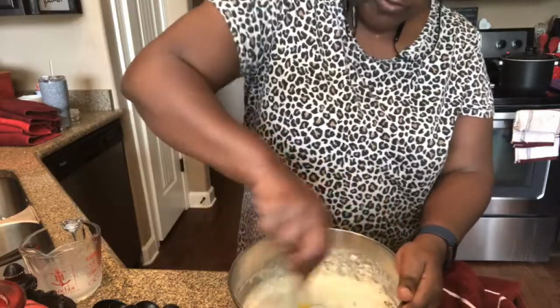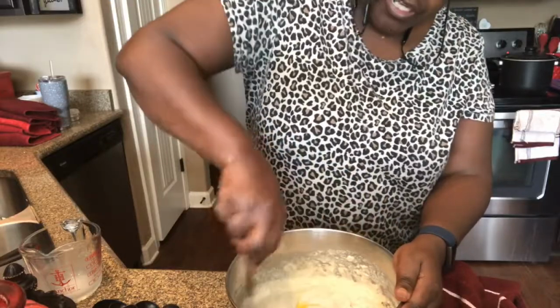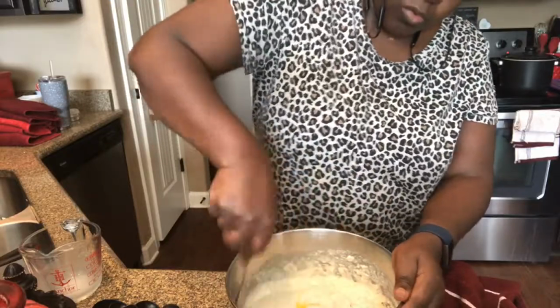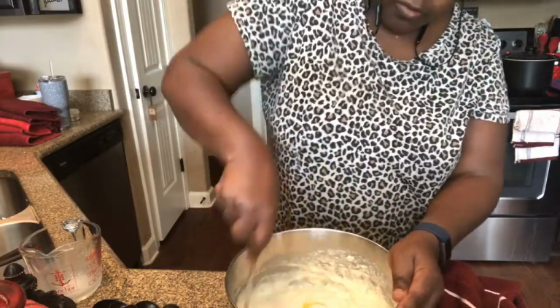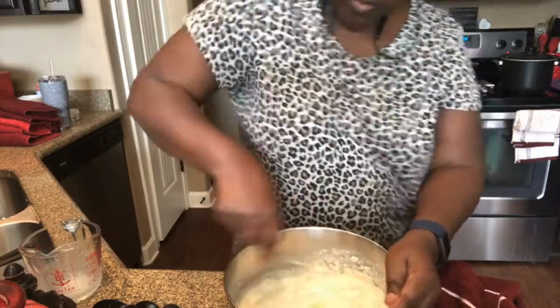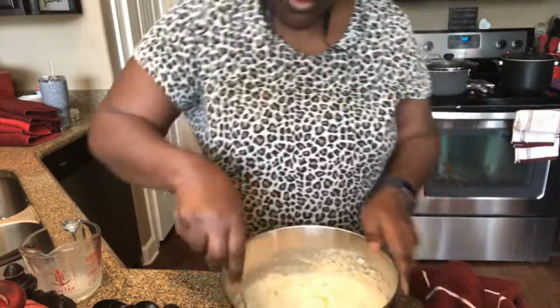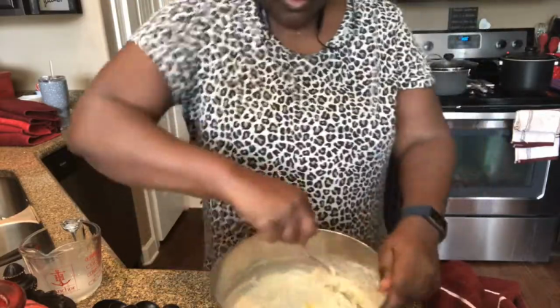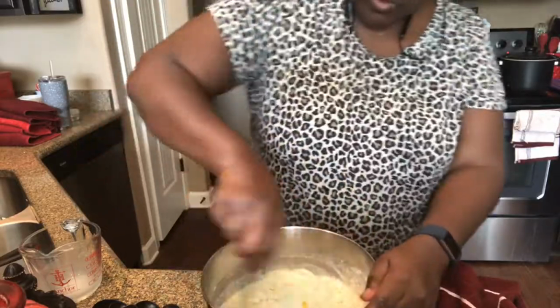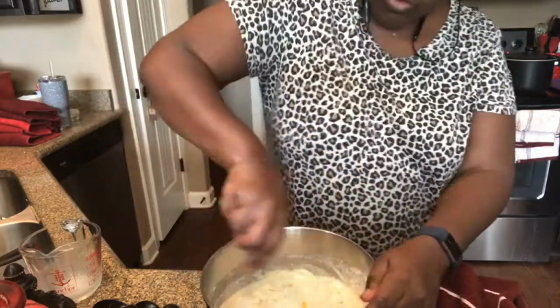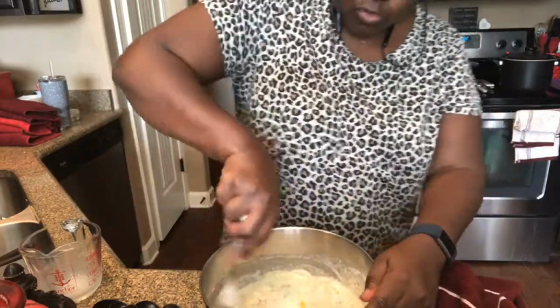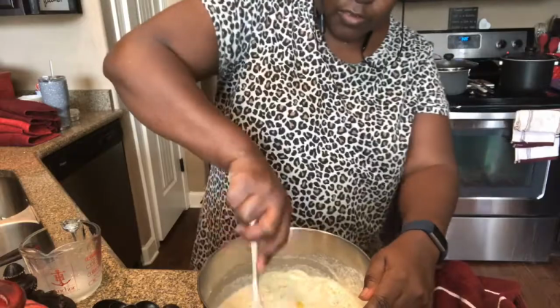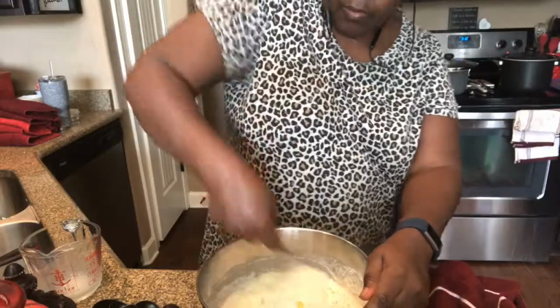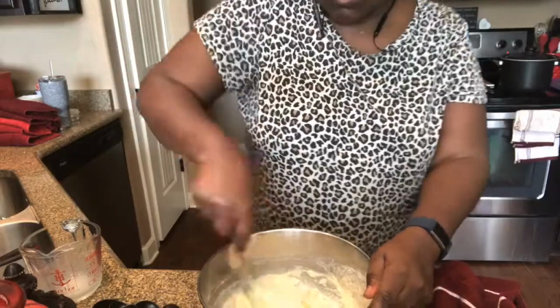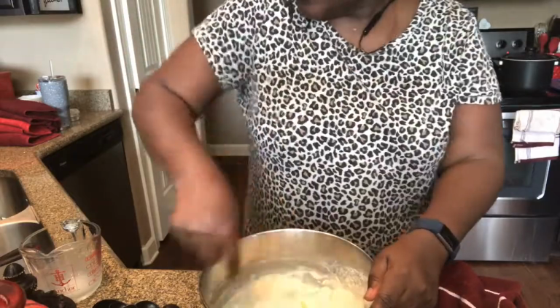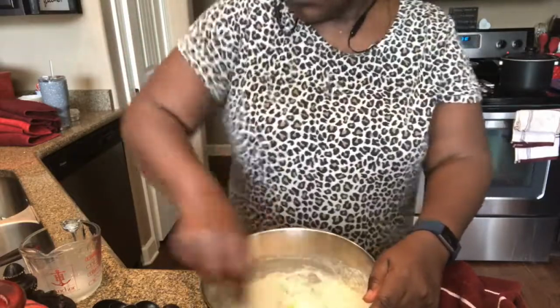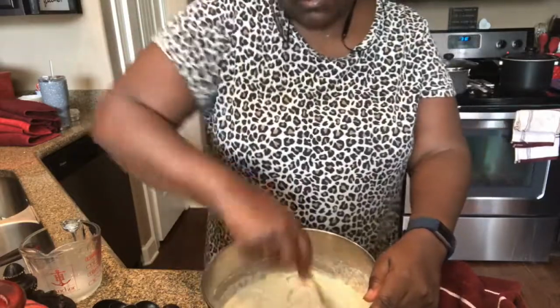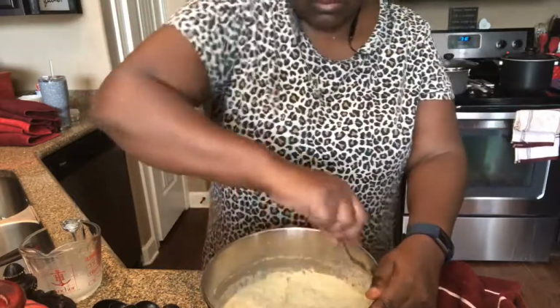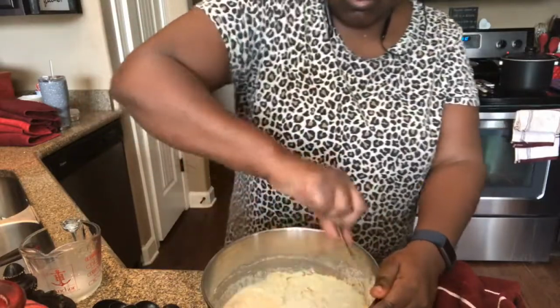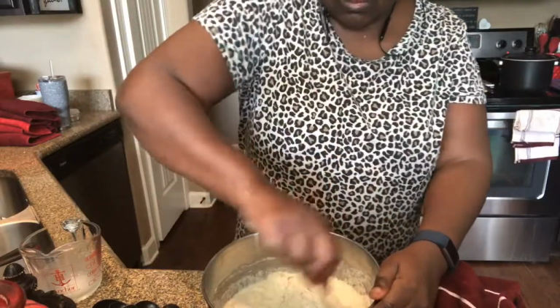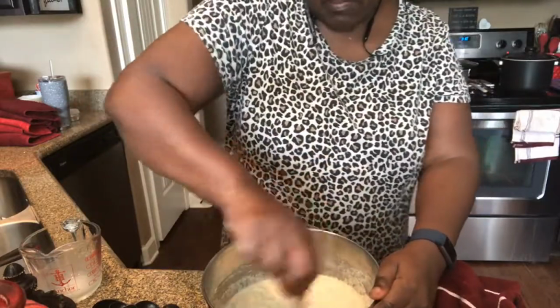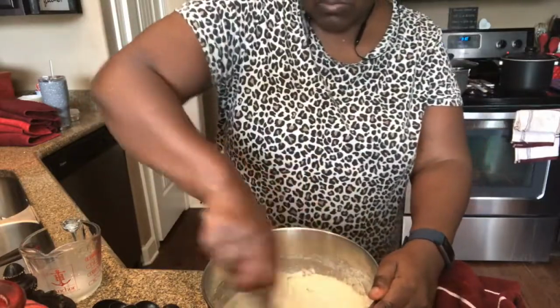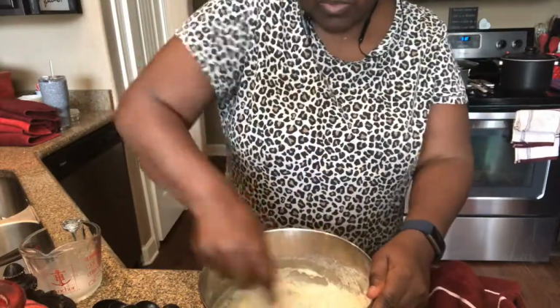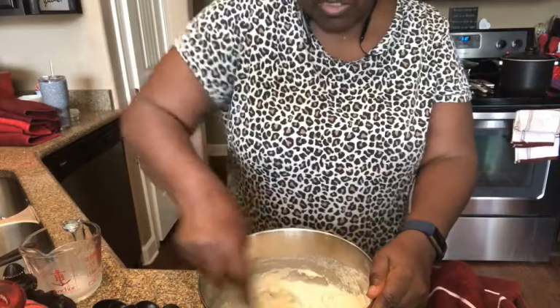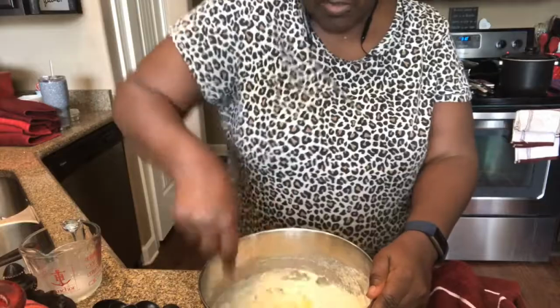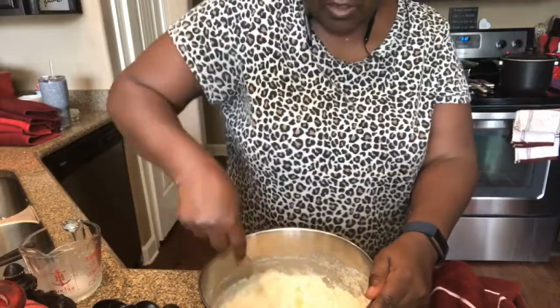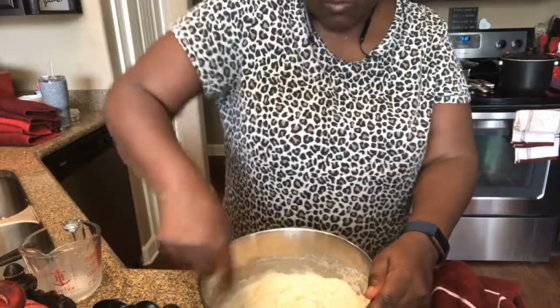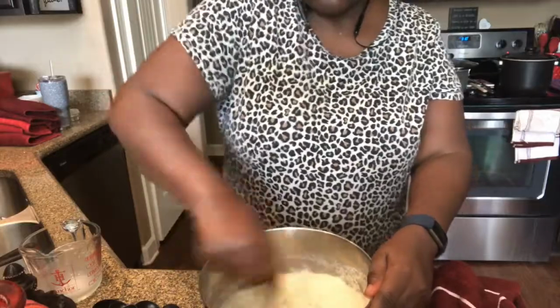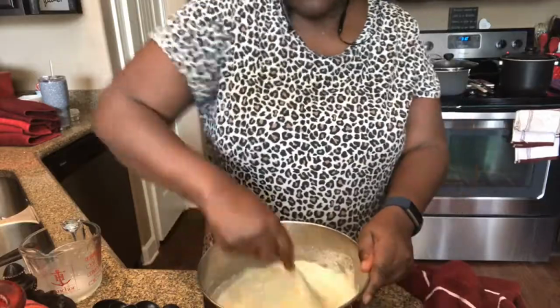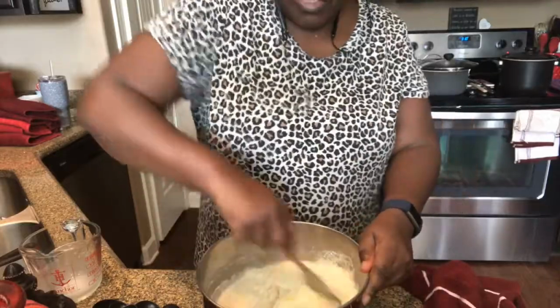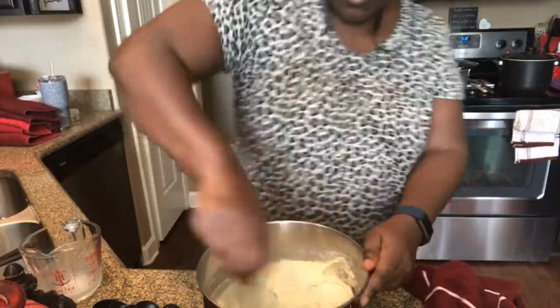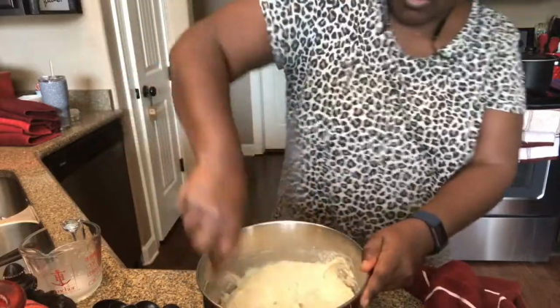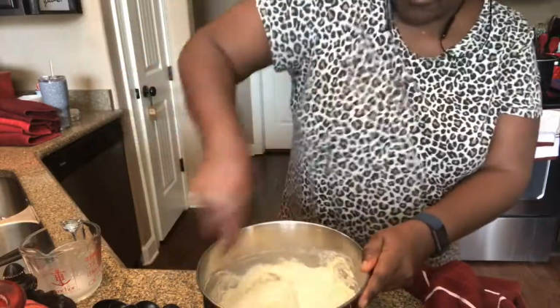And if you feel like you want to put more sugar on it, whatever you do, go over. Let me go cut this heat down, y'all. You just mix it real good.